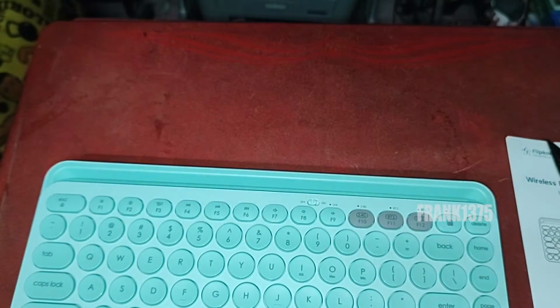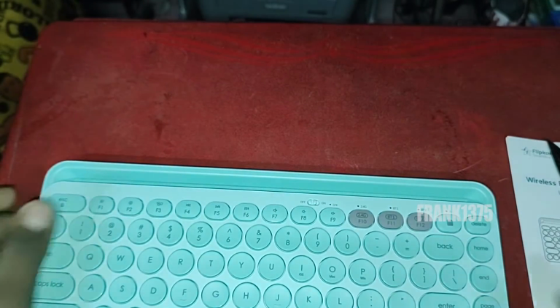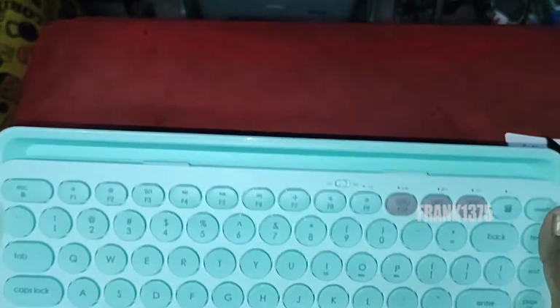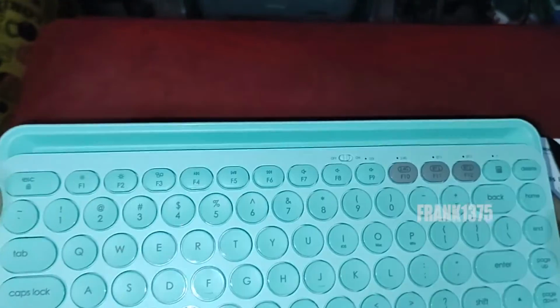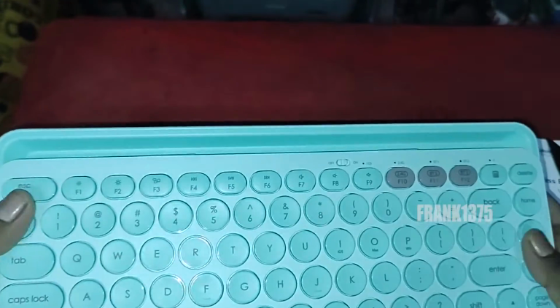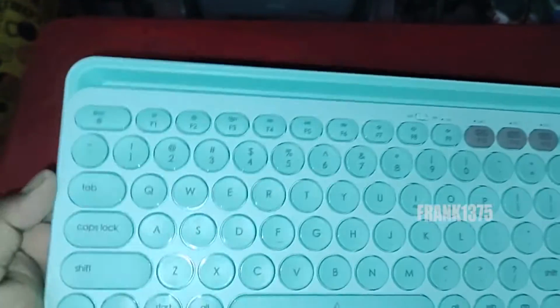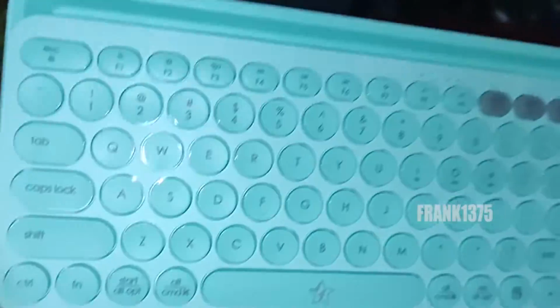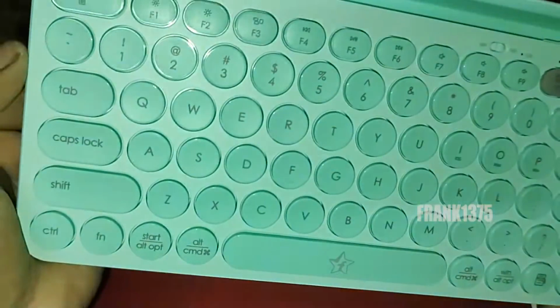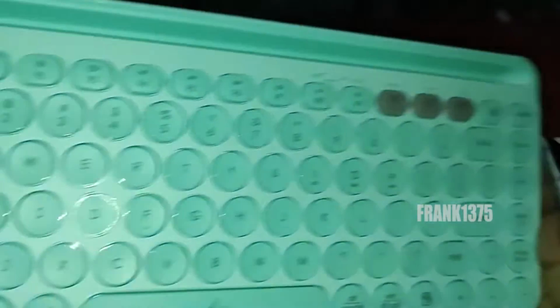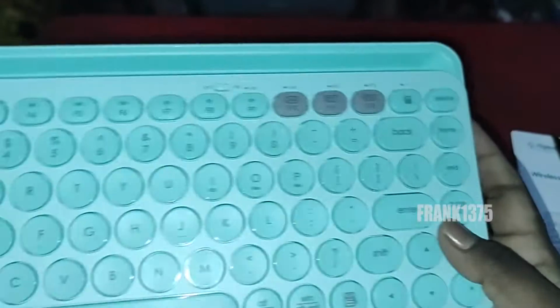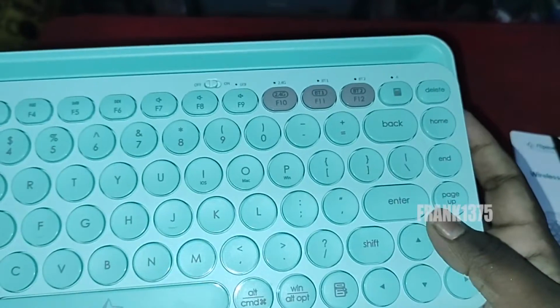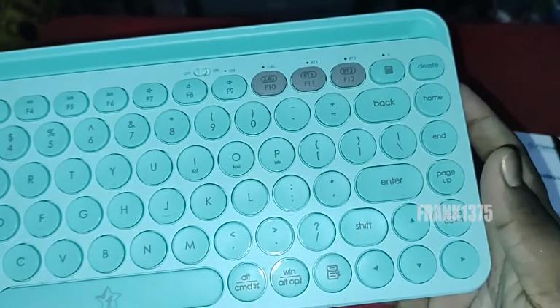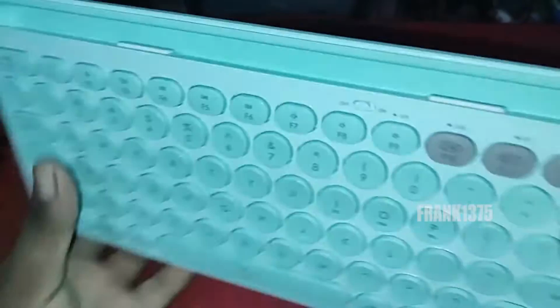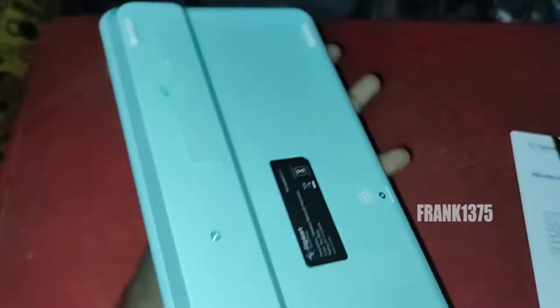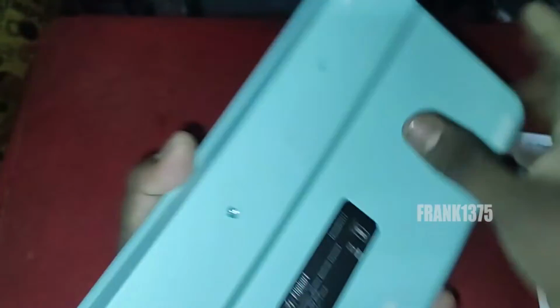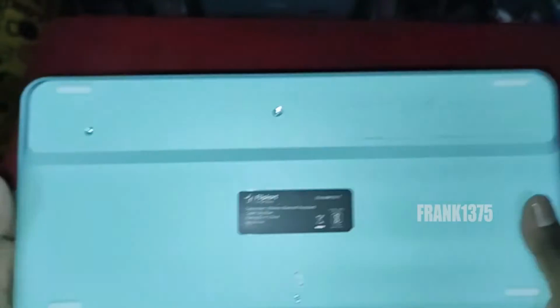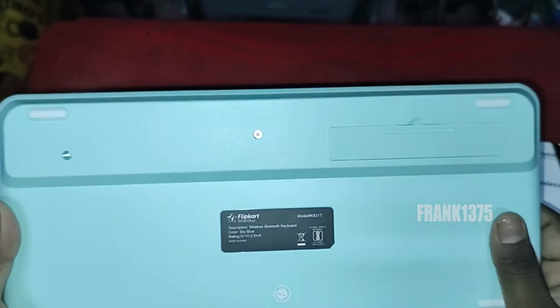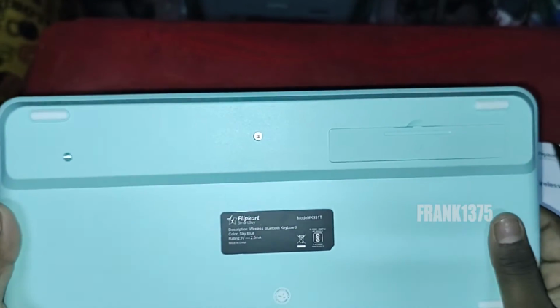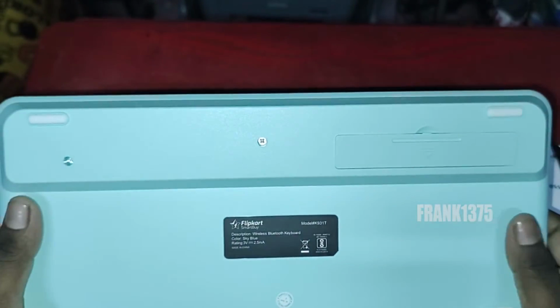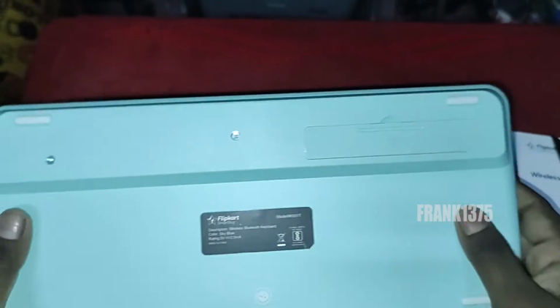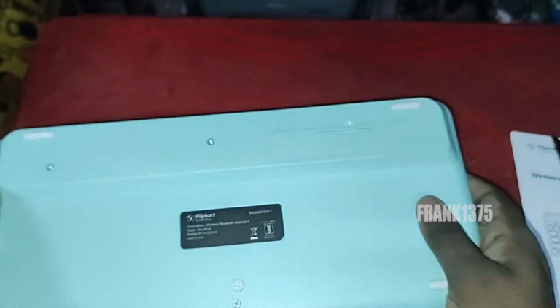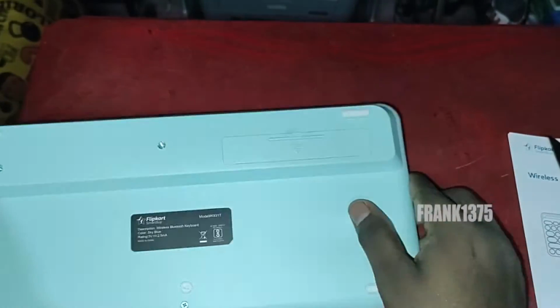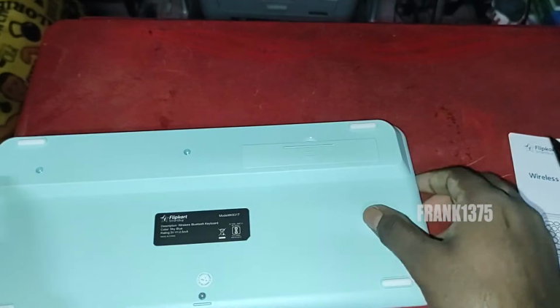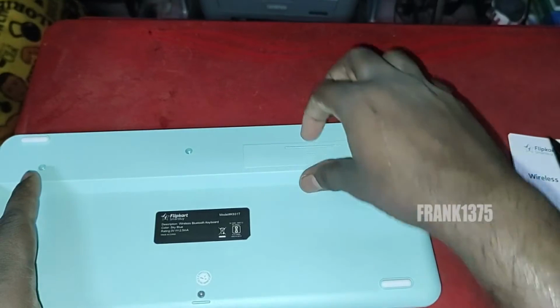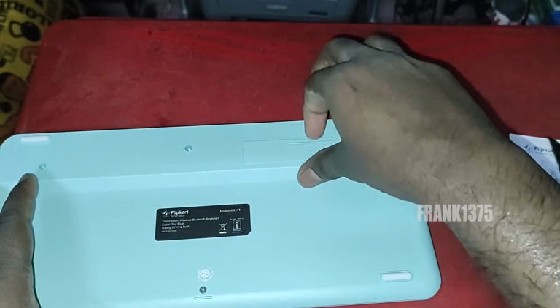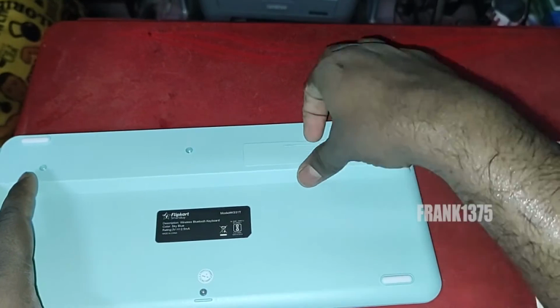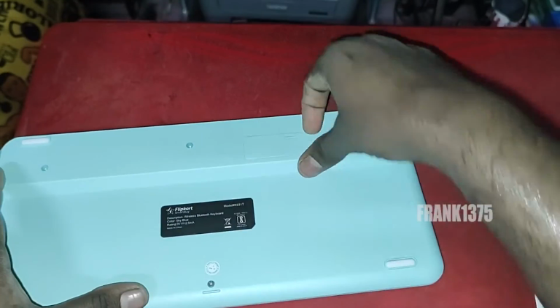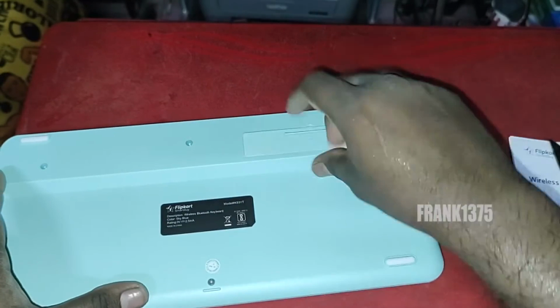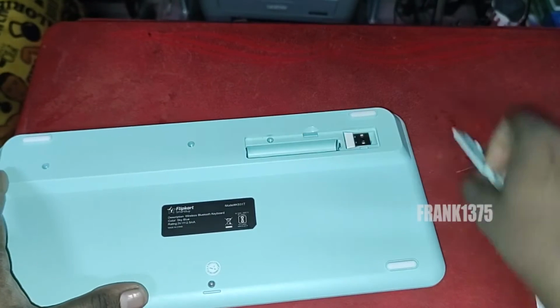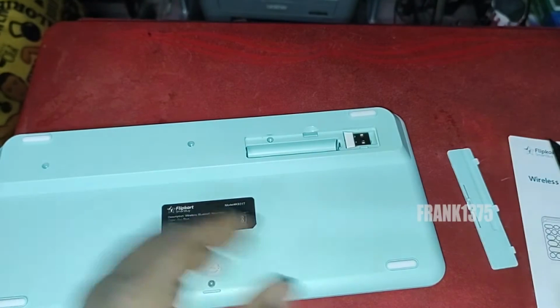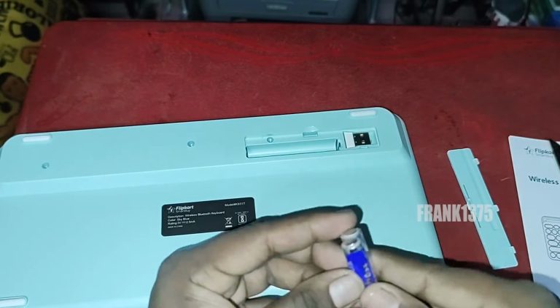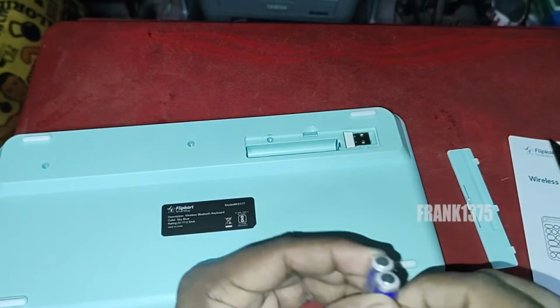If we speak about the product dimensions, the width will be 314 mm, height will be 145 mm, and the product weight will be 800 g. It also comes with 1 year of warranty.